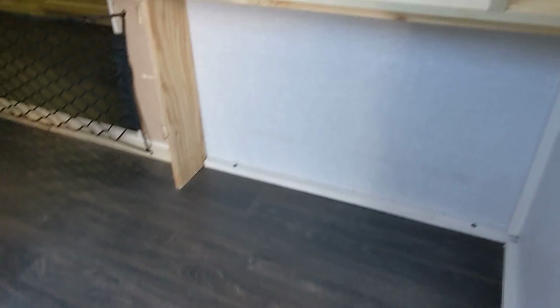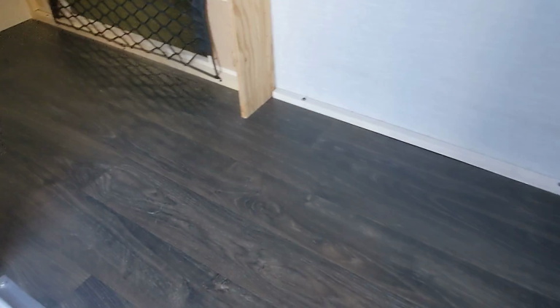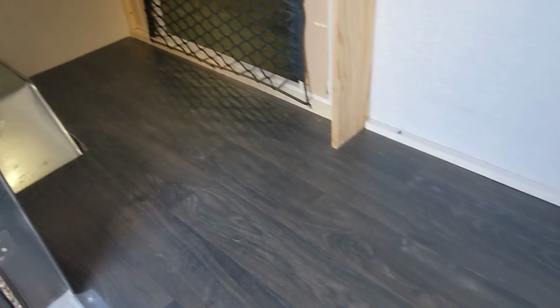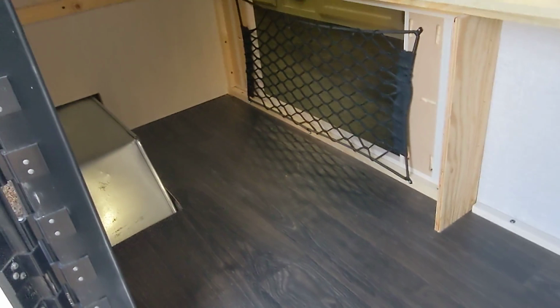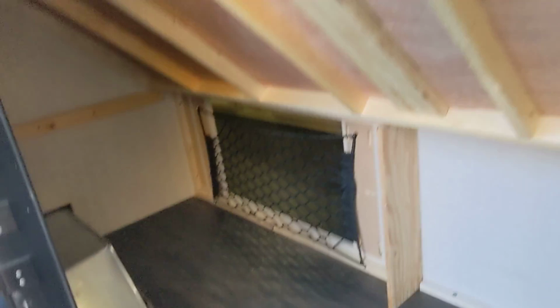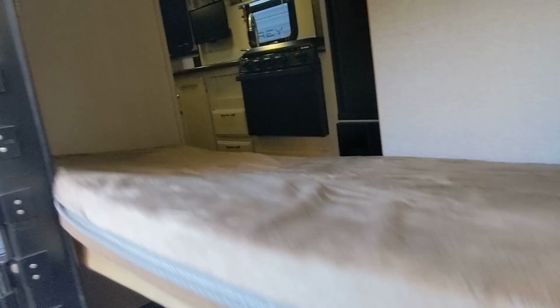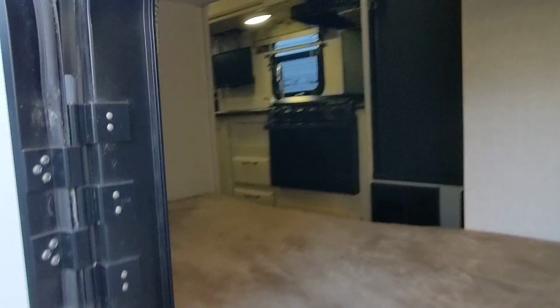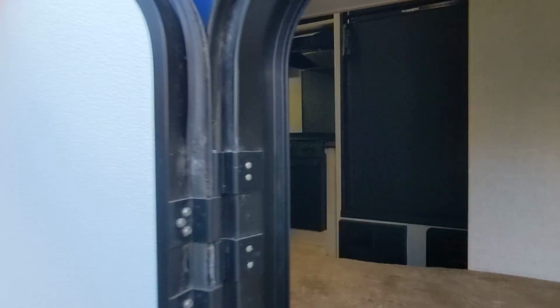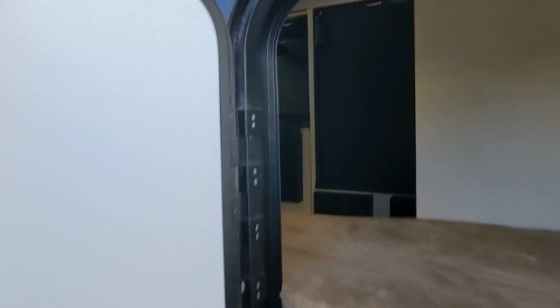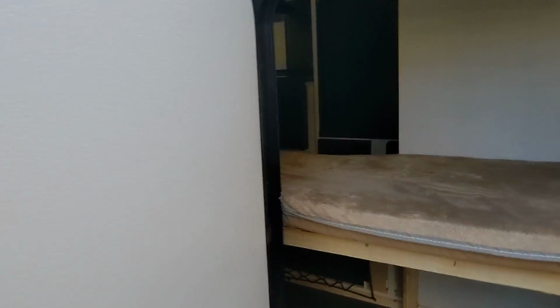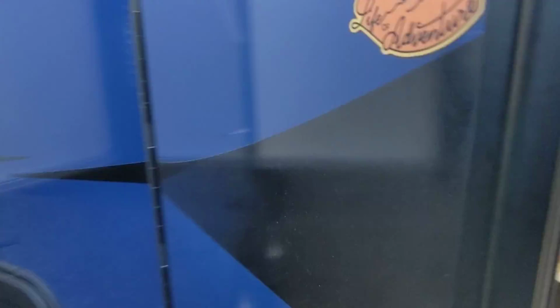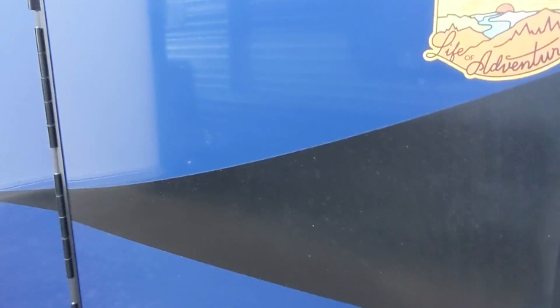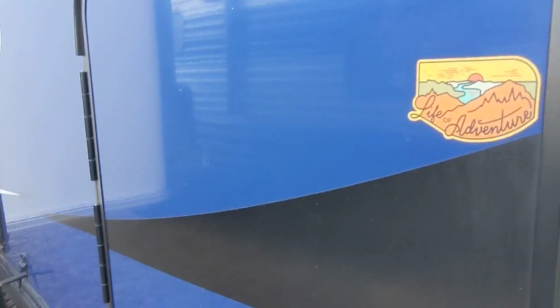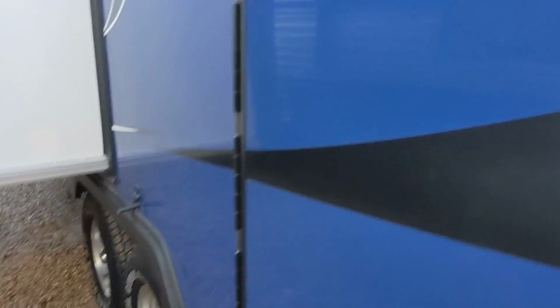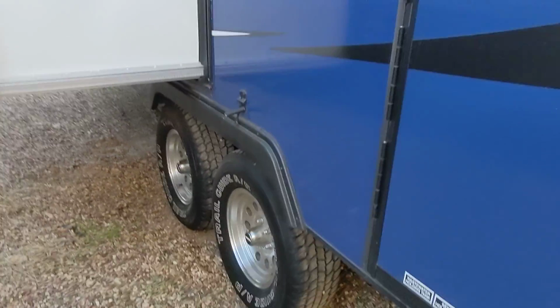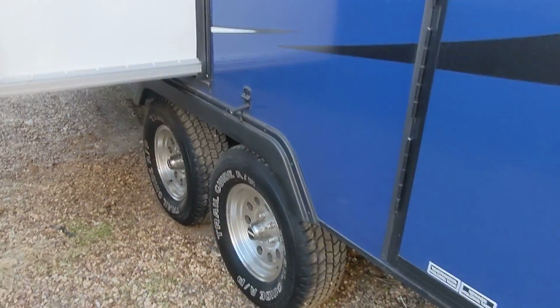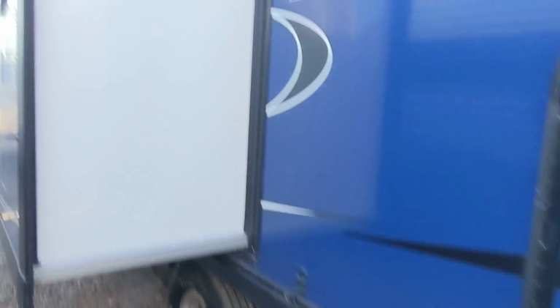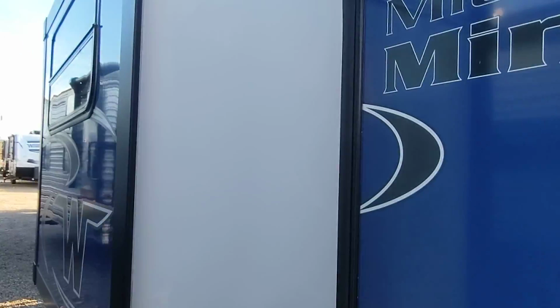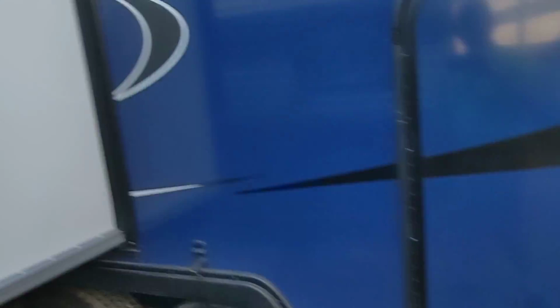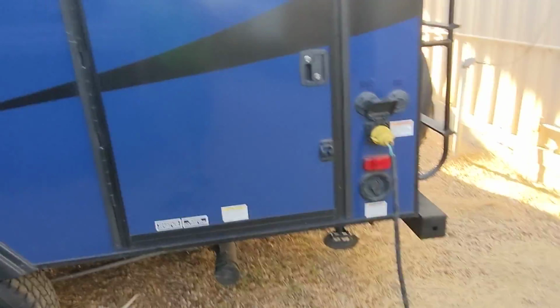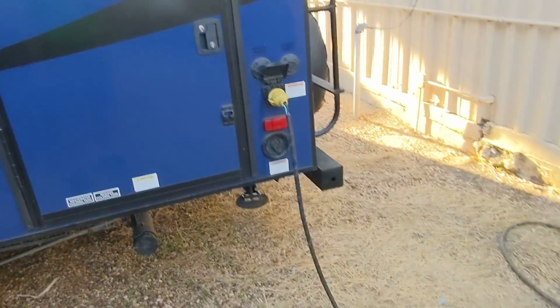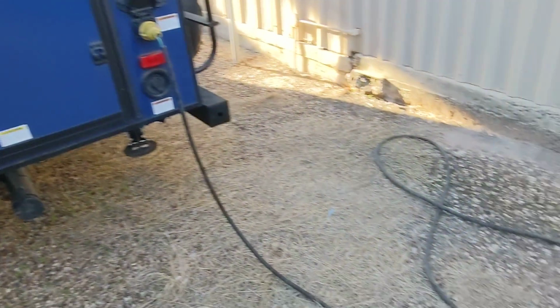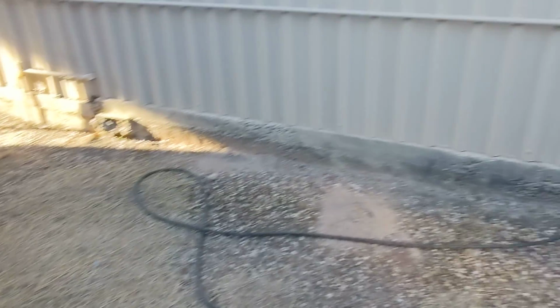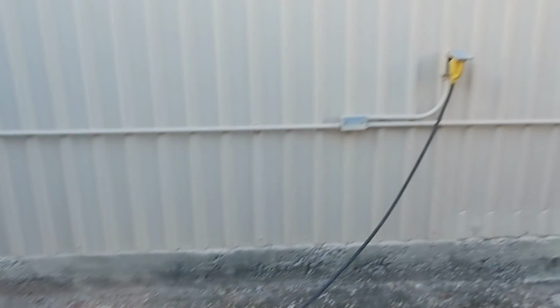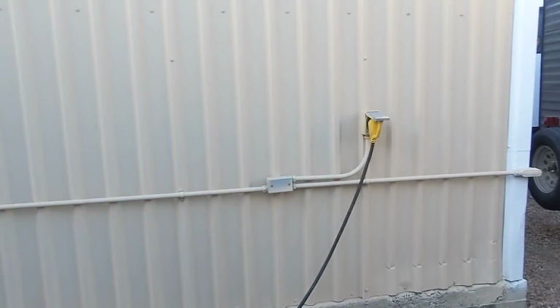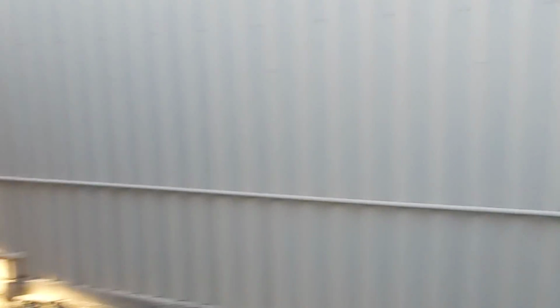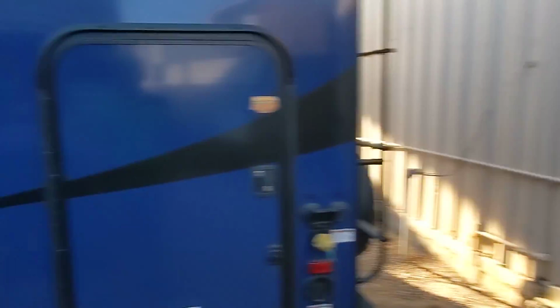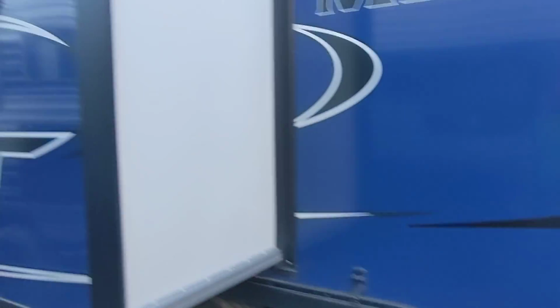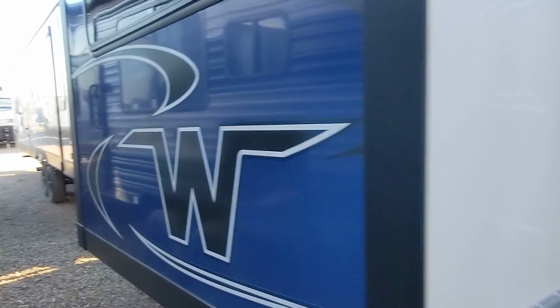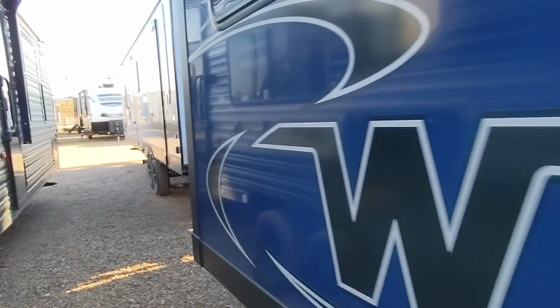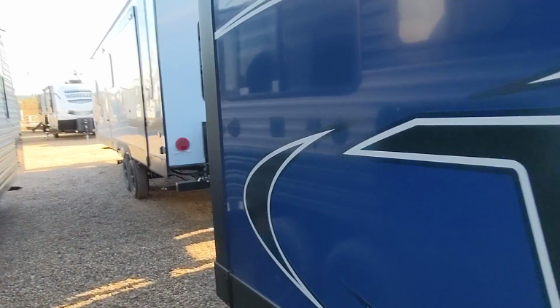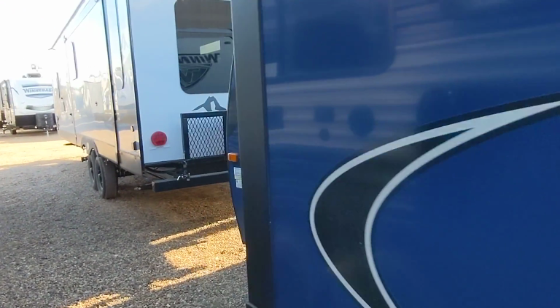It's got the brand new AC, brand new battery, brand new pigtails for the propane. I have it plugged in right here, so whenever you come in tomorrow, you'll get the full RV experience.